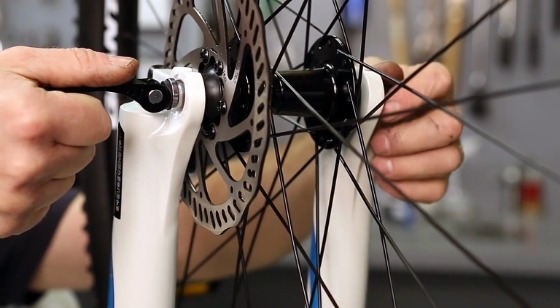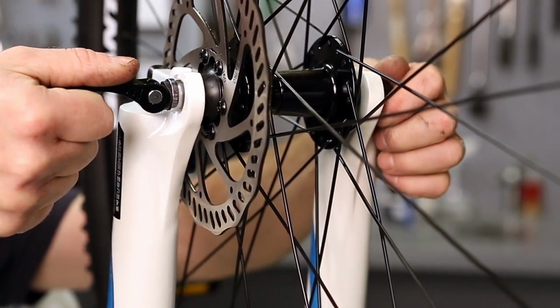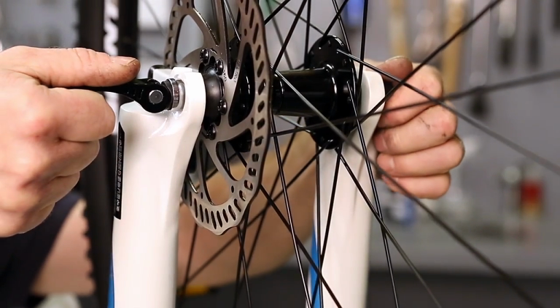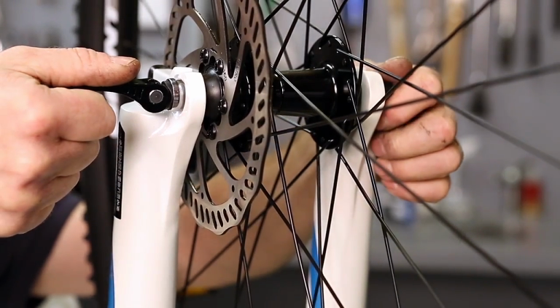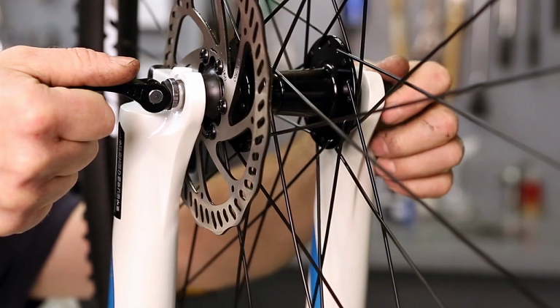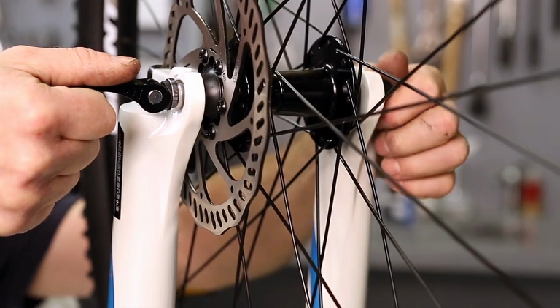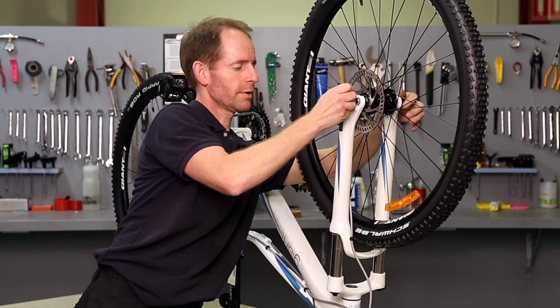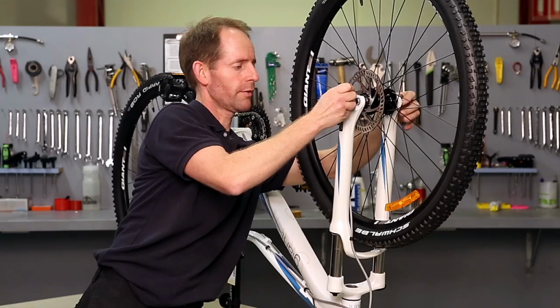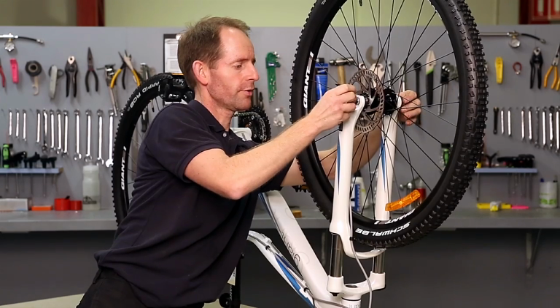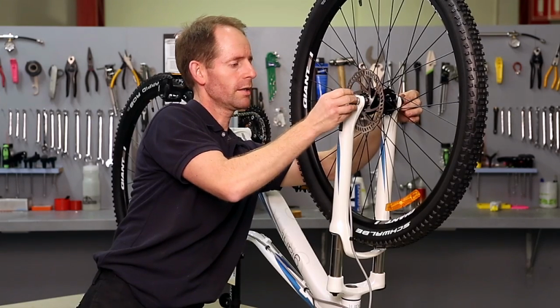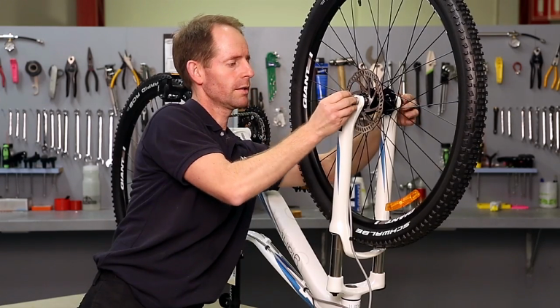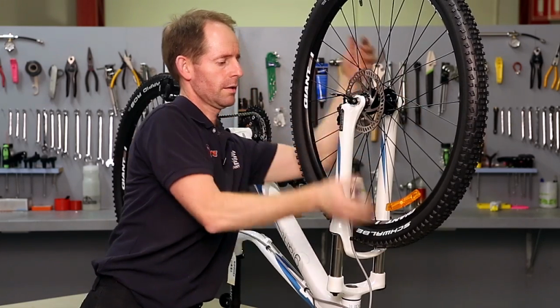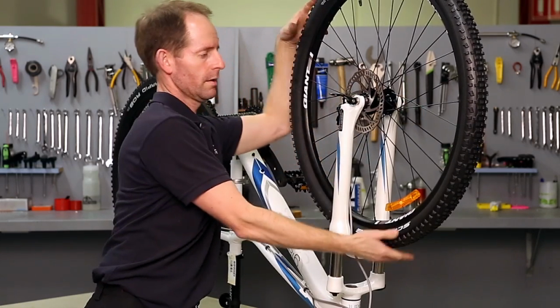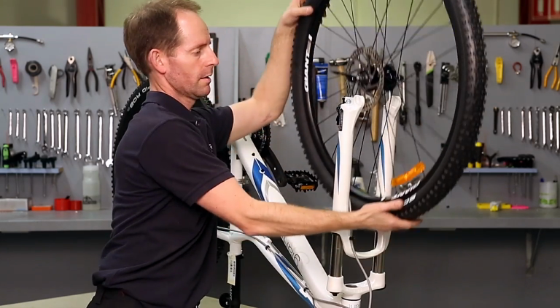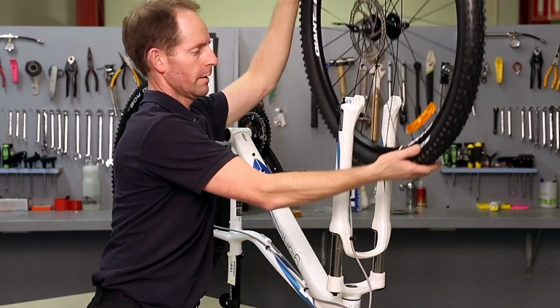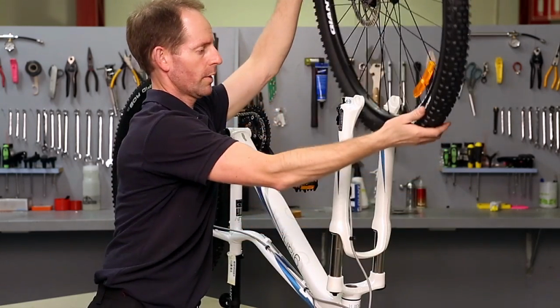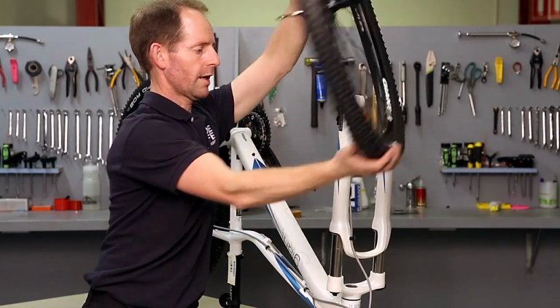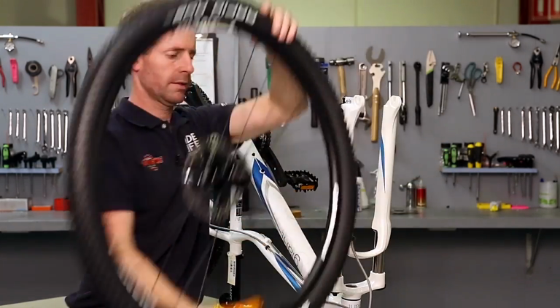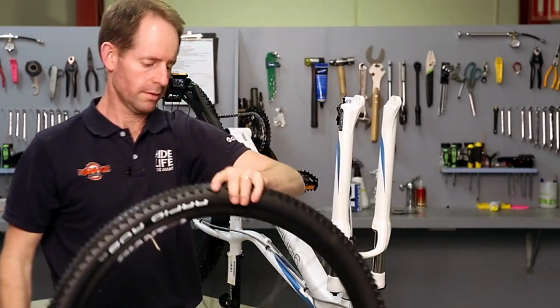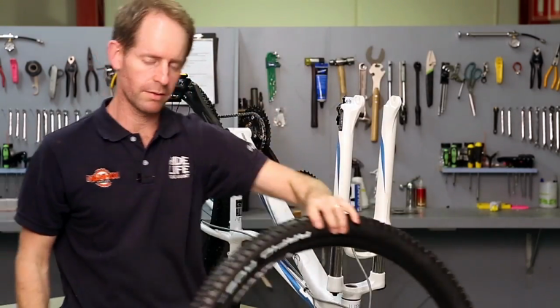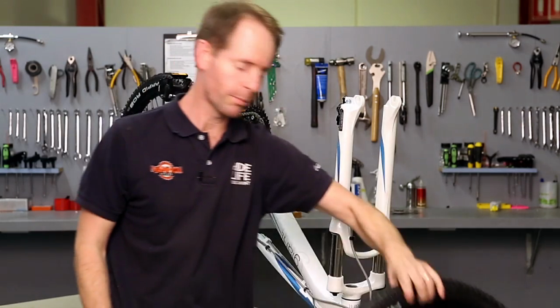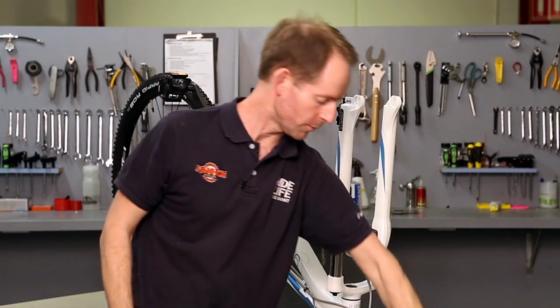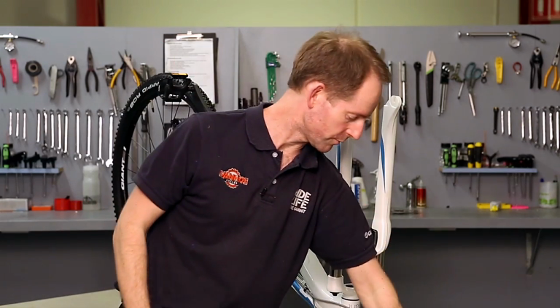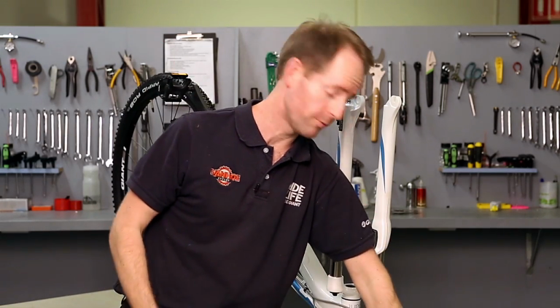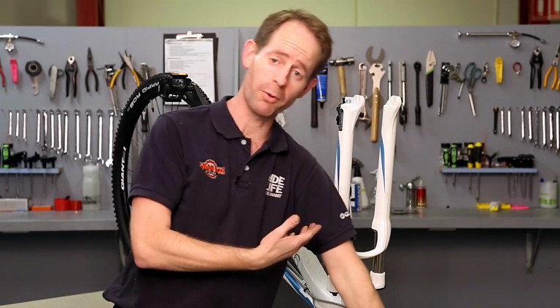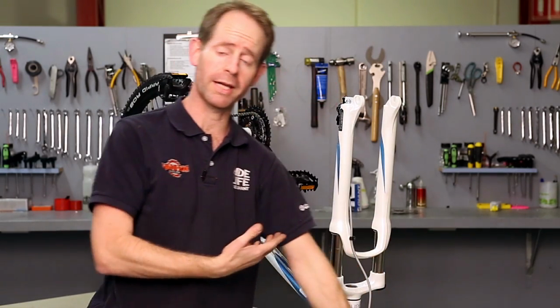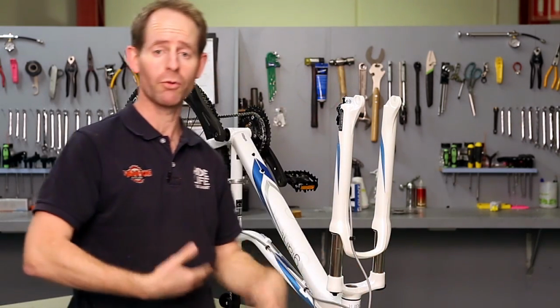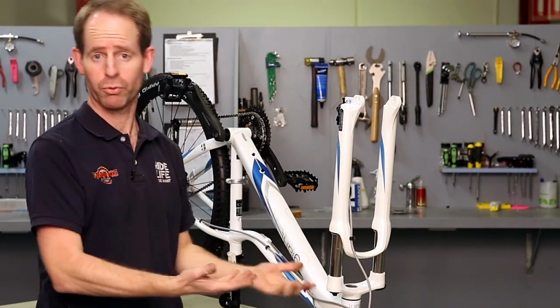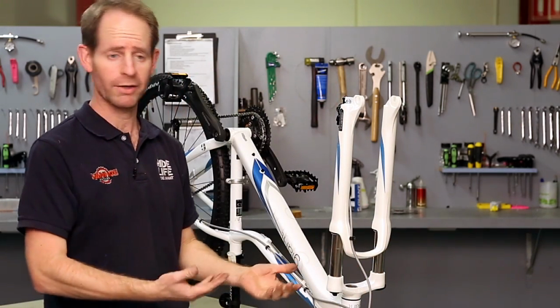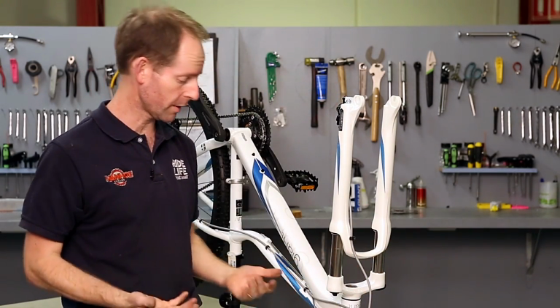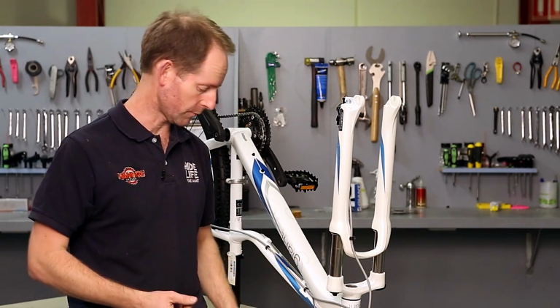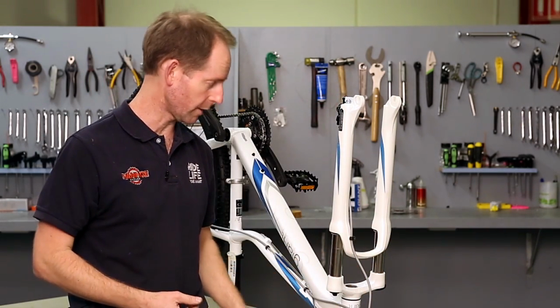Just loosen the skewer and unscrew the nut on the other side. Then the wheel comes out. We may be doing this to fit the bike in the car or put it away somewhere, that sort of thing.